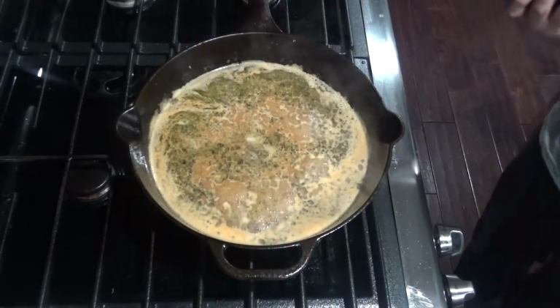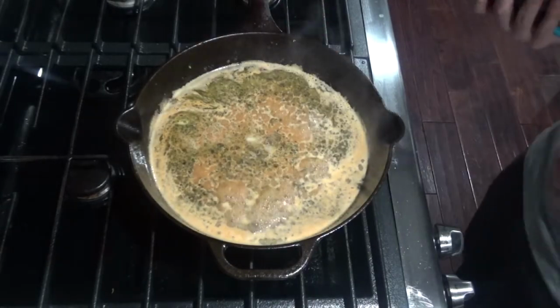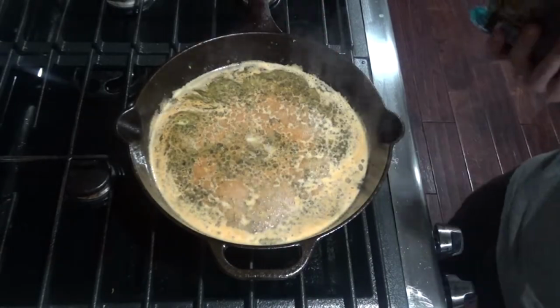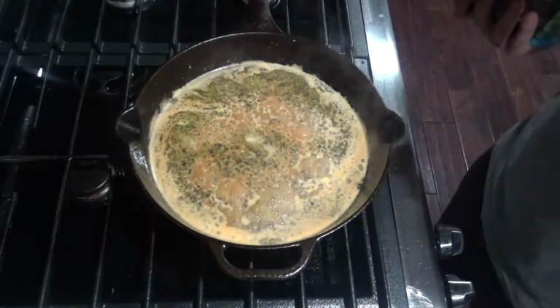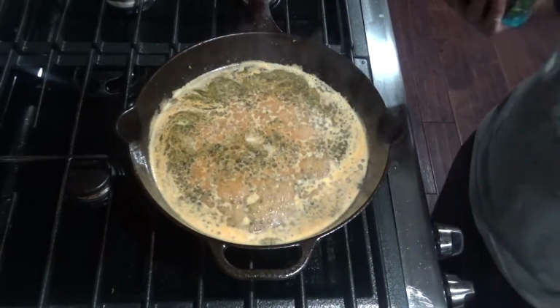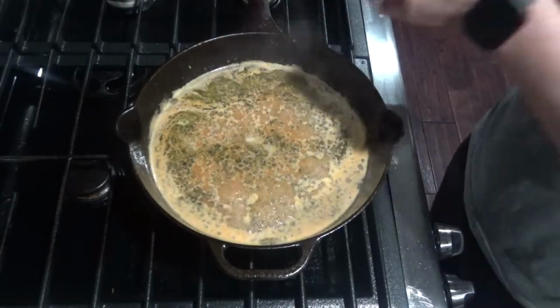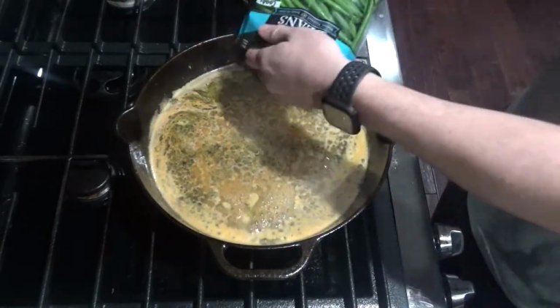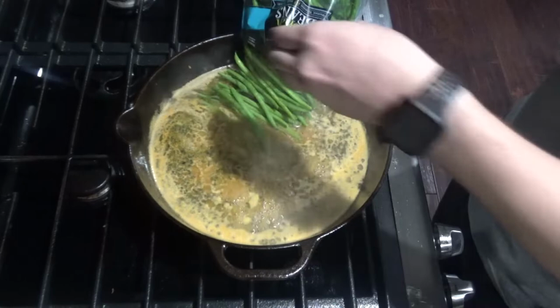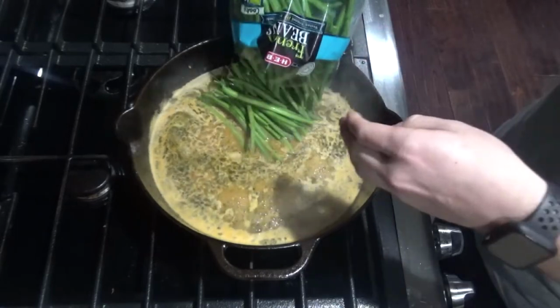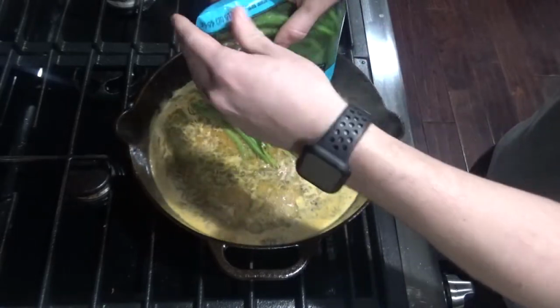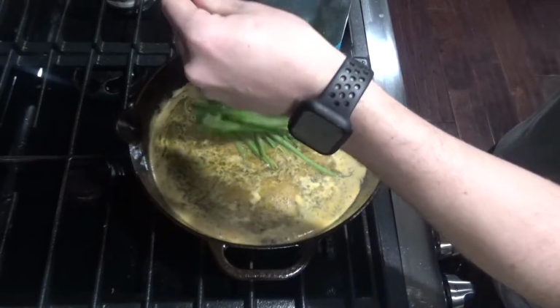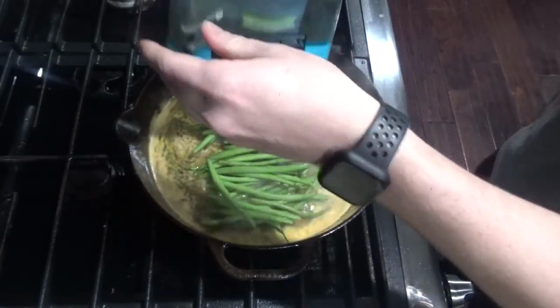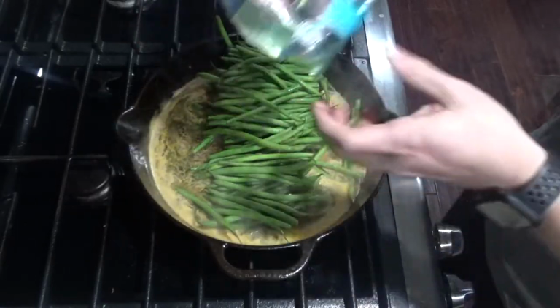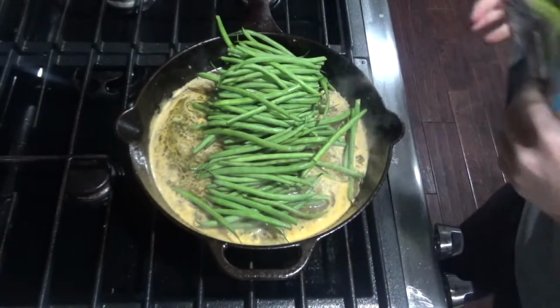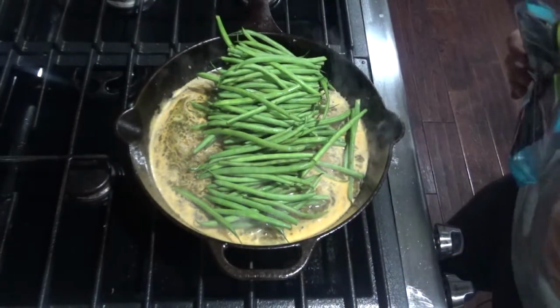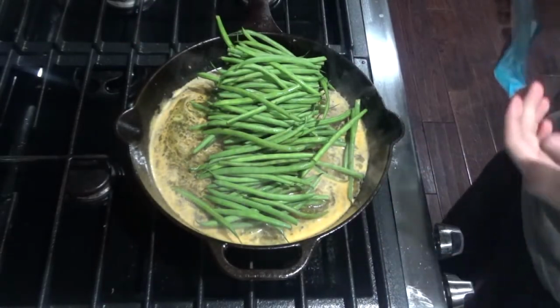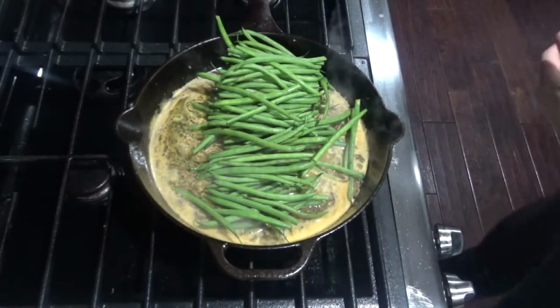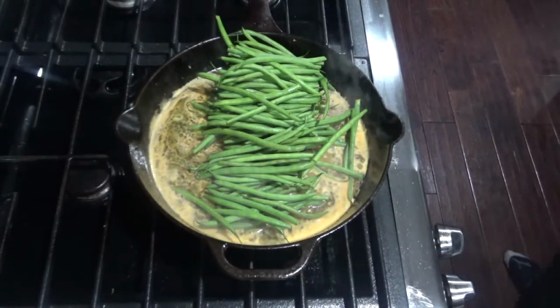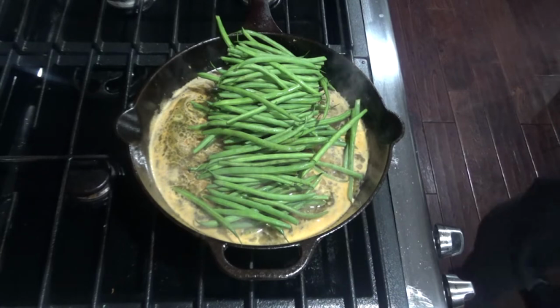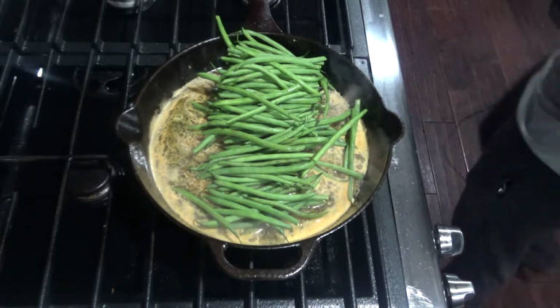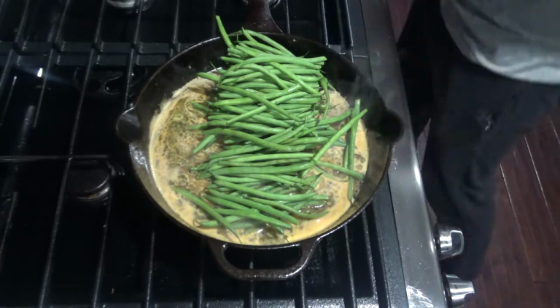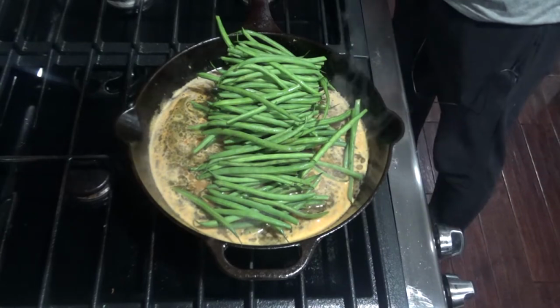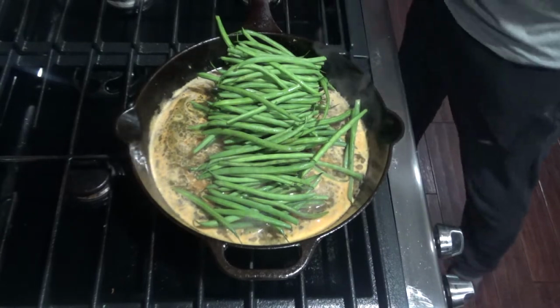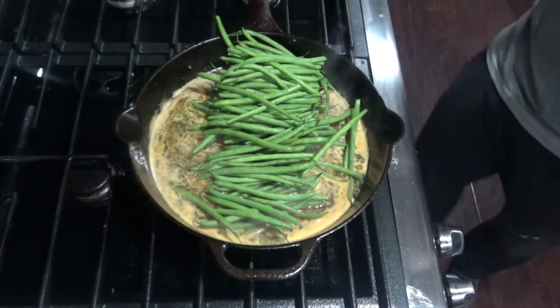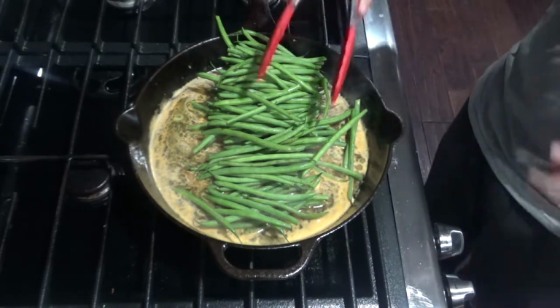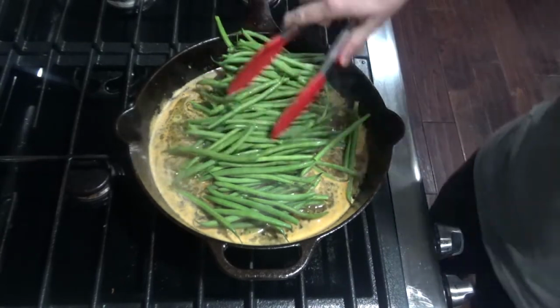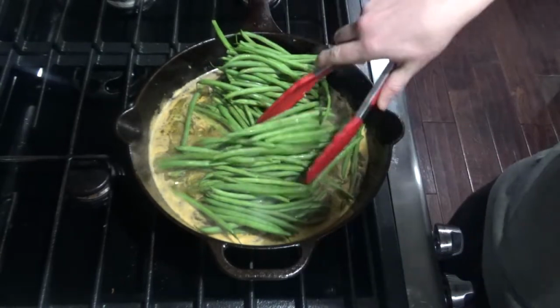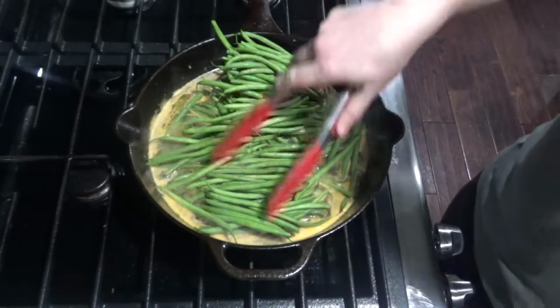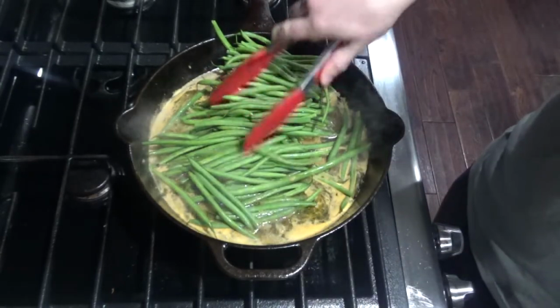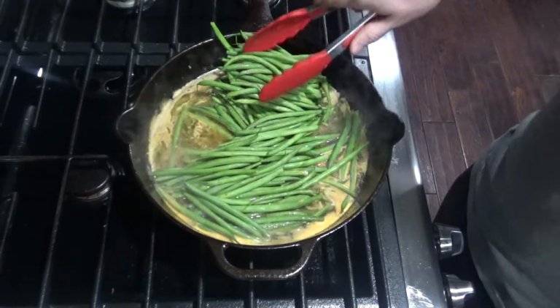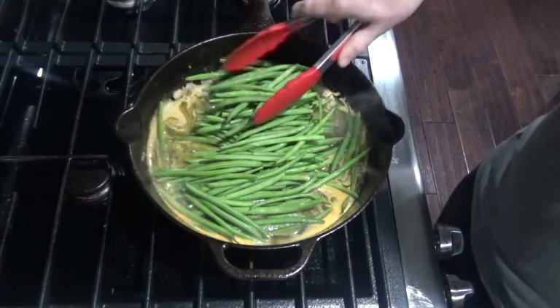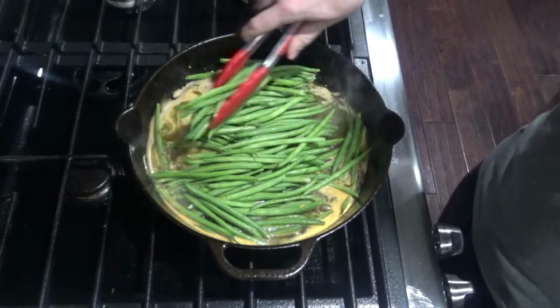Once your butter is melted, you can add a pound of green beans. If you wanted to use asparagus or another vegetable, you could do that here as well. Cook these until your desired tenderness.